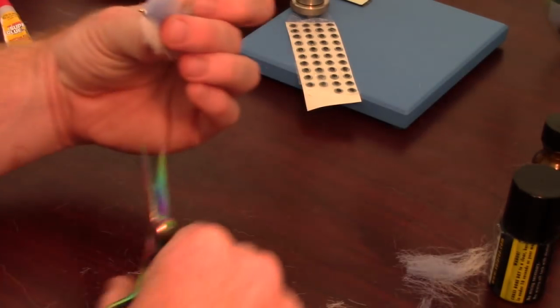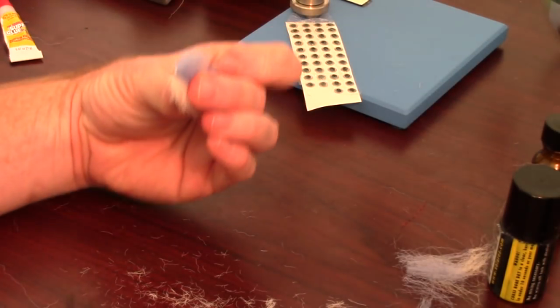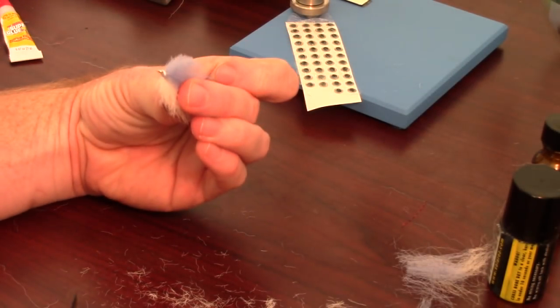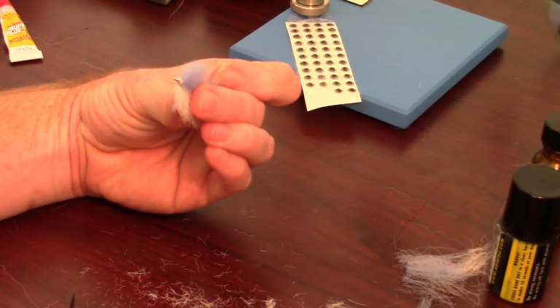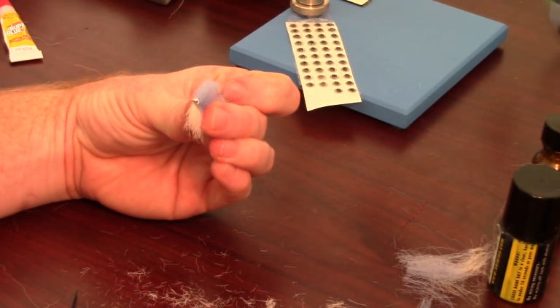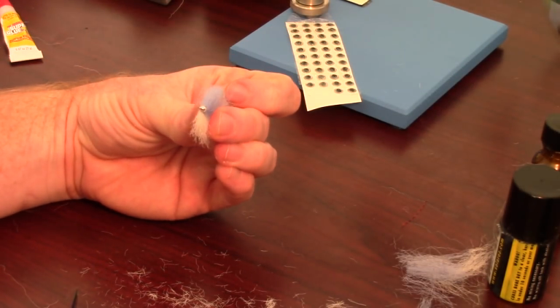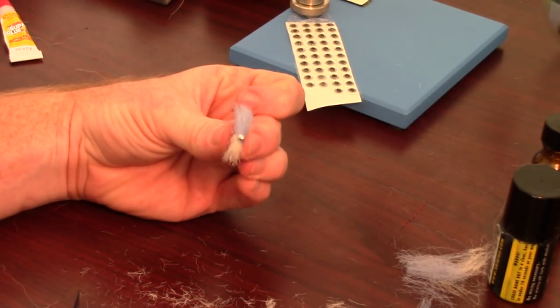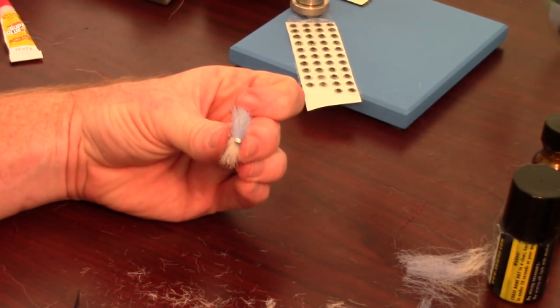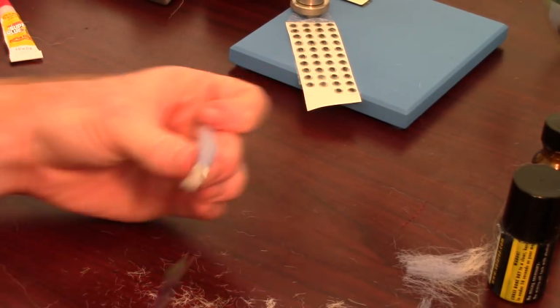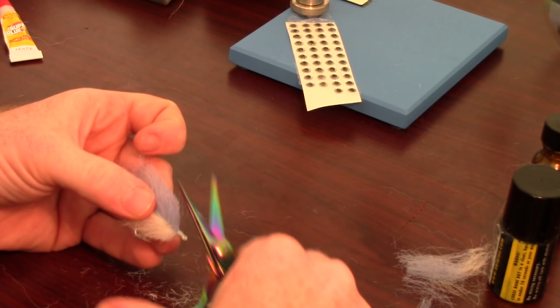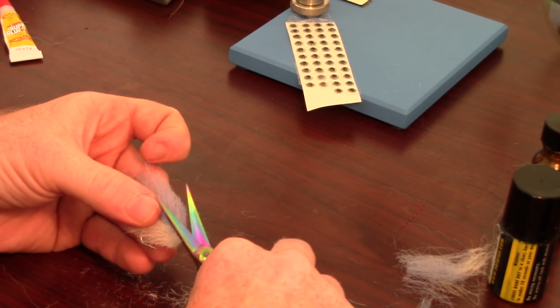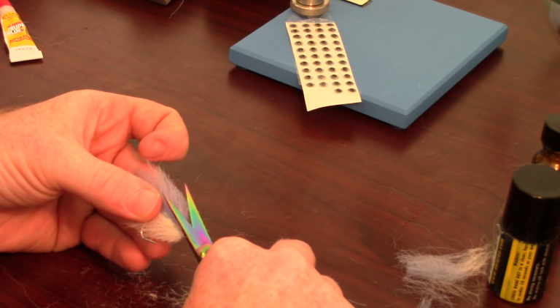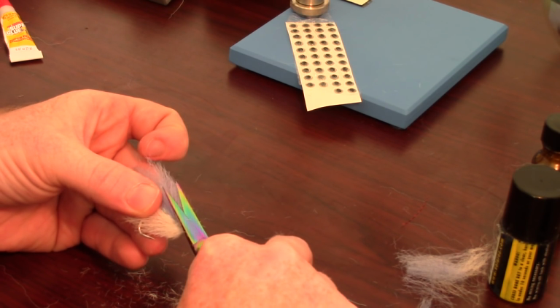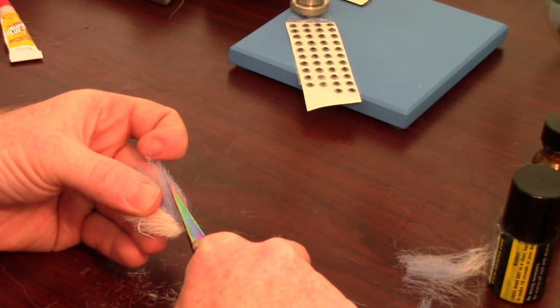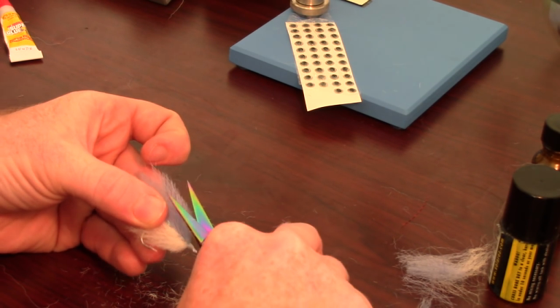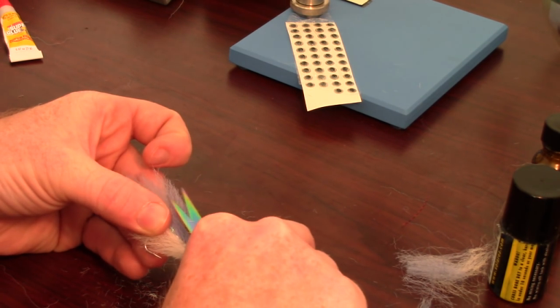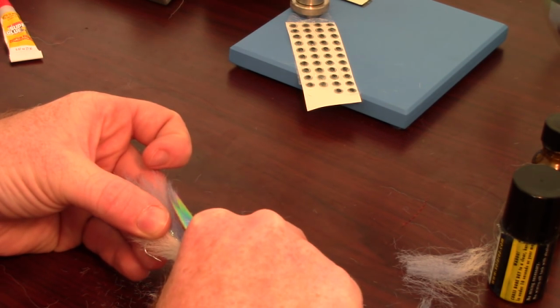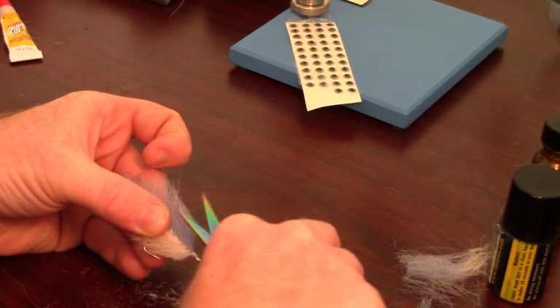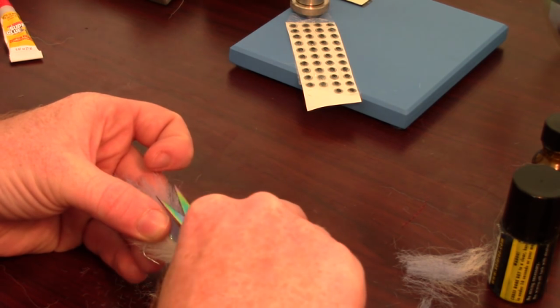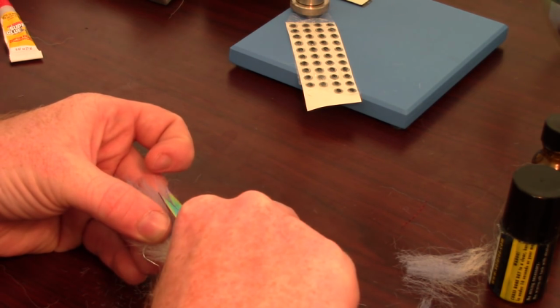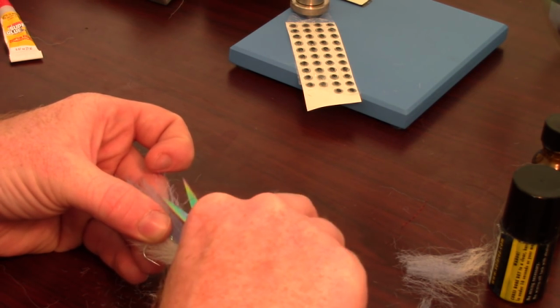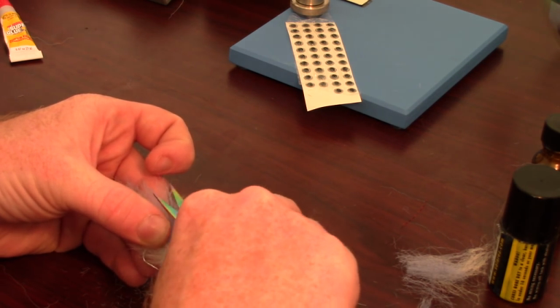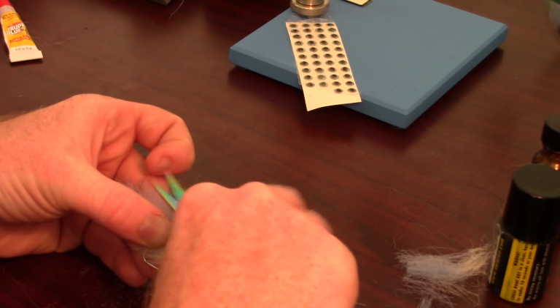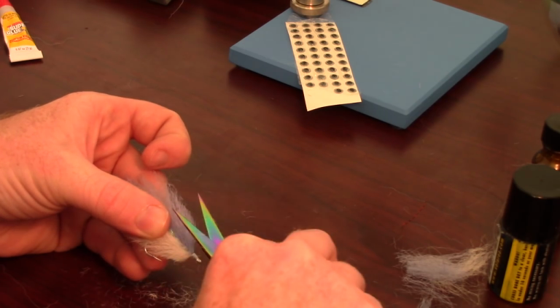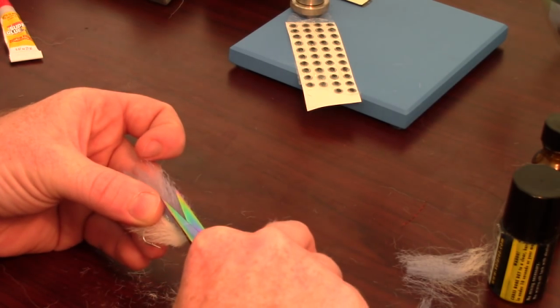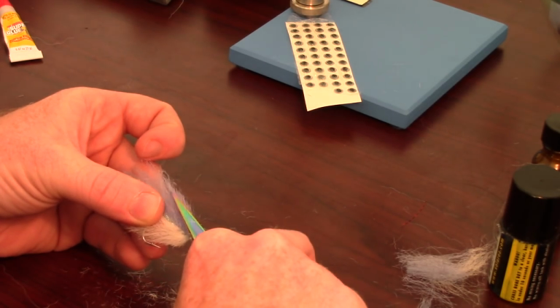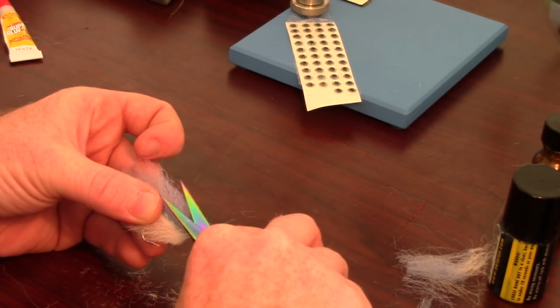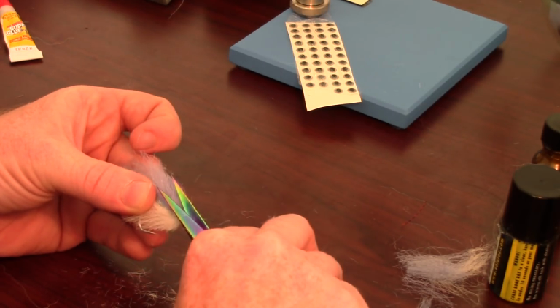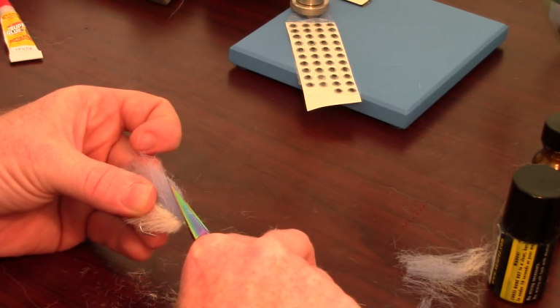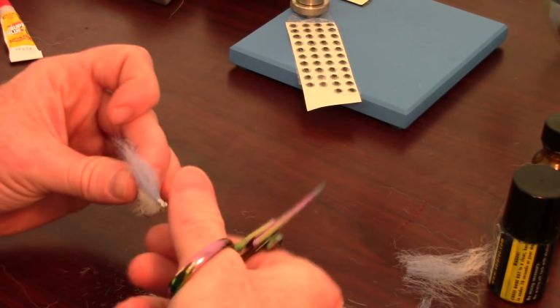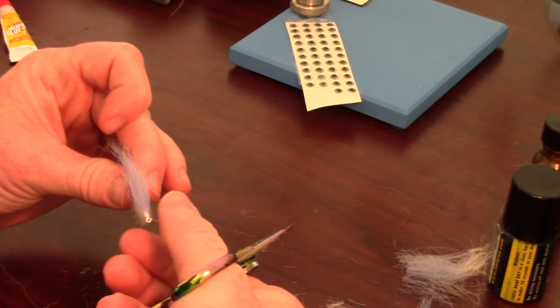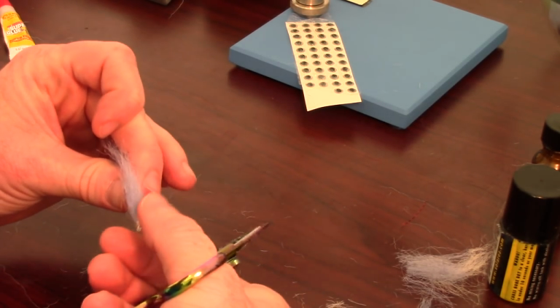You will end up with the fibers squared off at the cut when you are done. I like to trim the fibers slightly on an angle to make the fly more natural and round looking, but this is not necessary and can be tricky, so be careful if you do this.